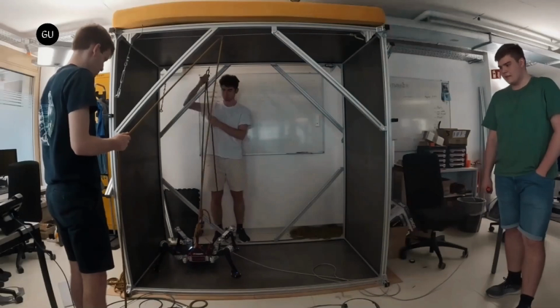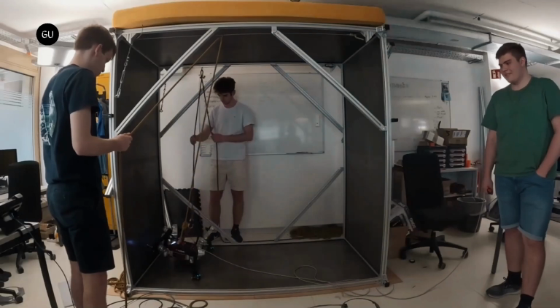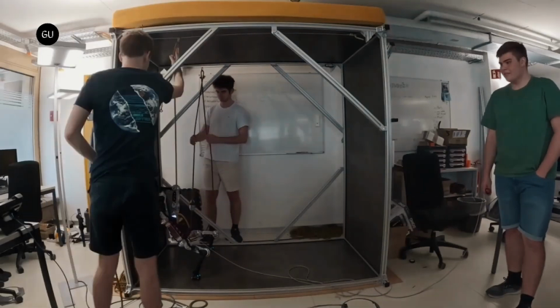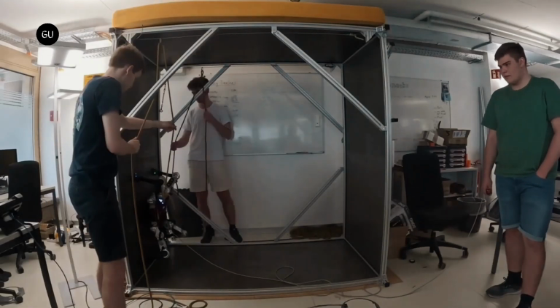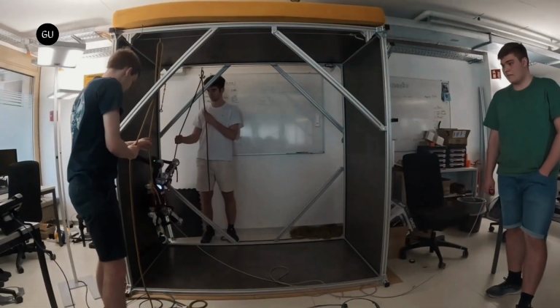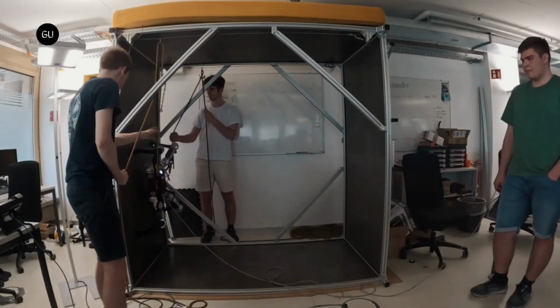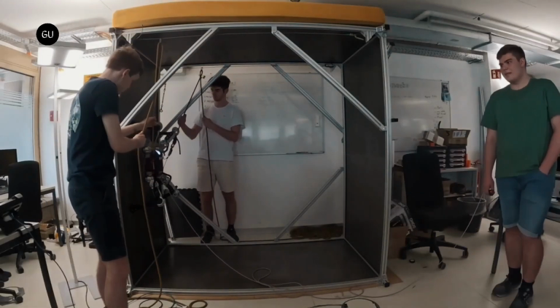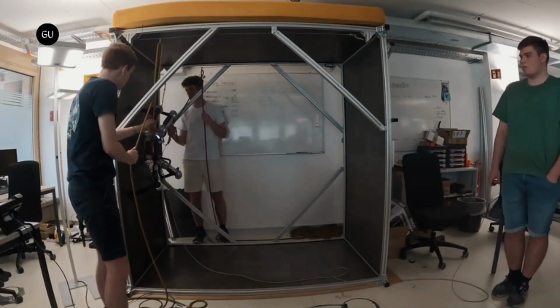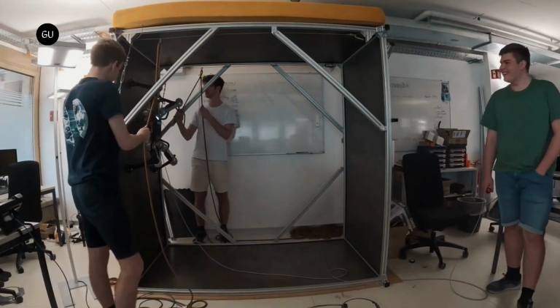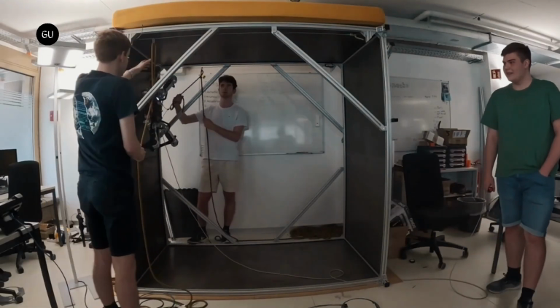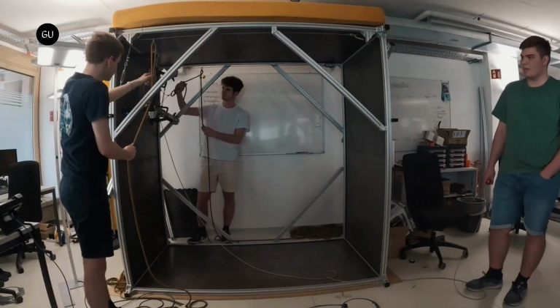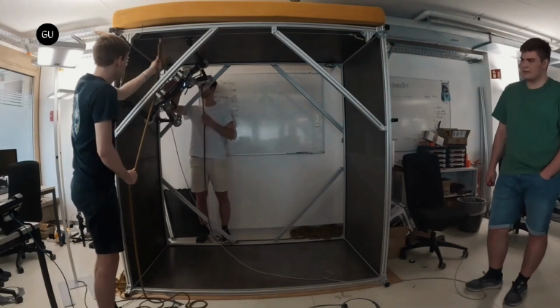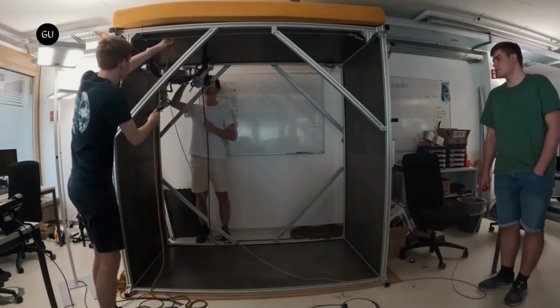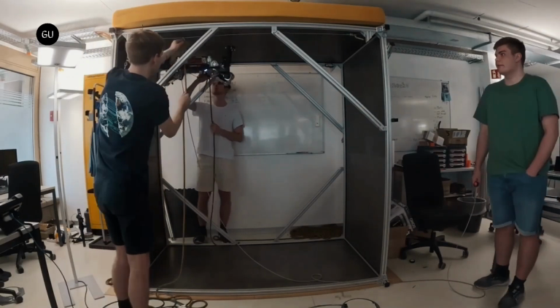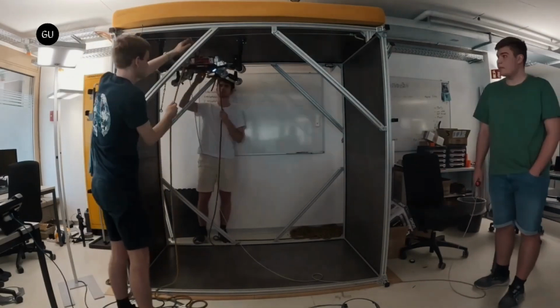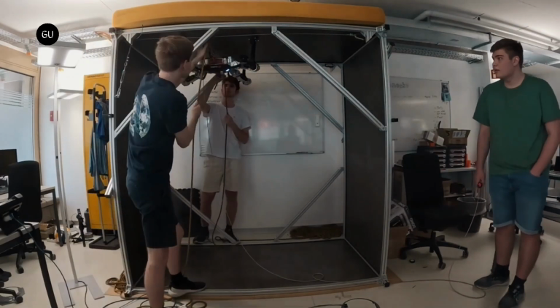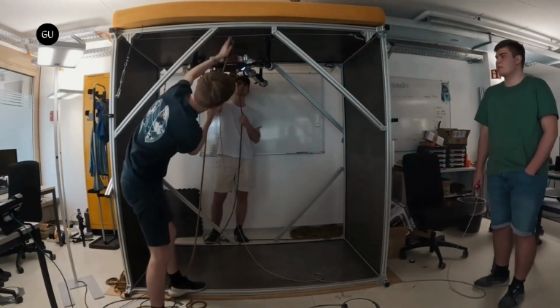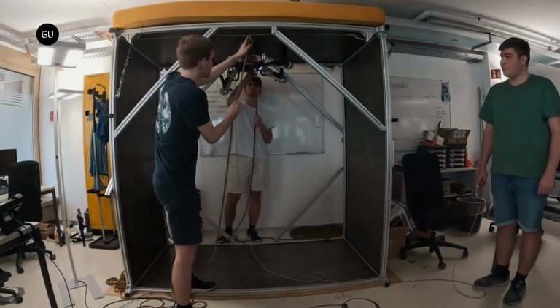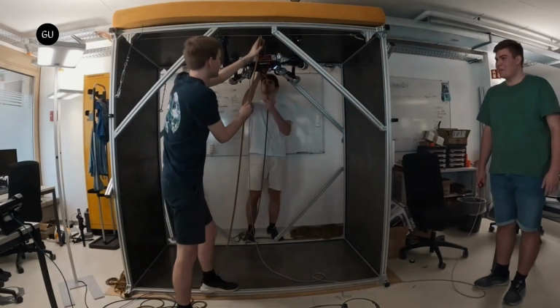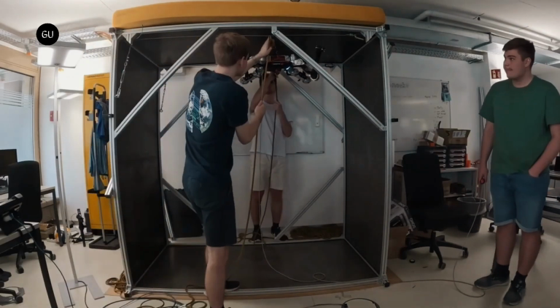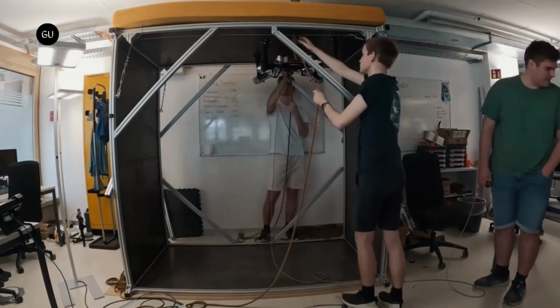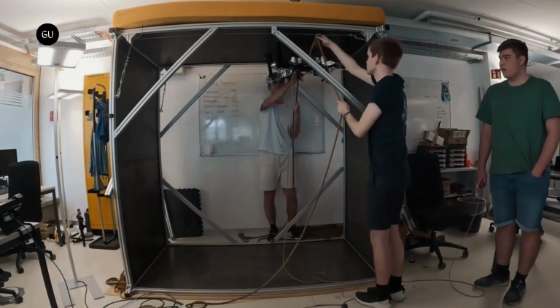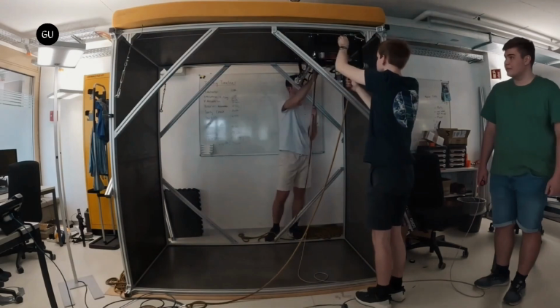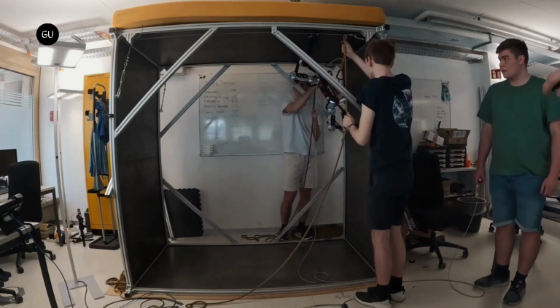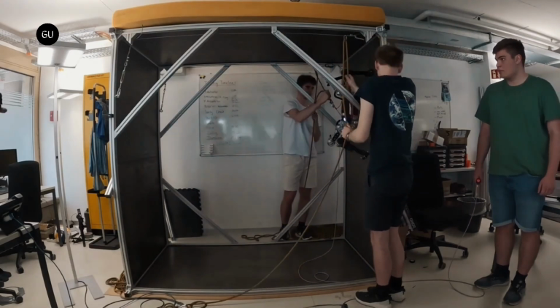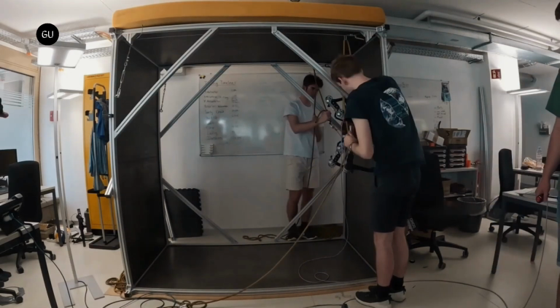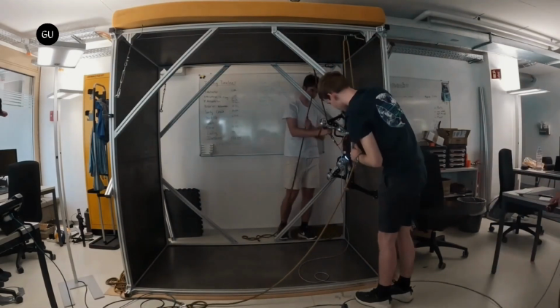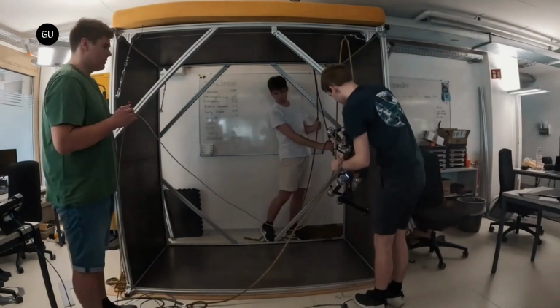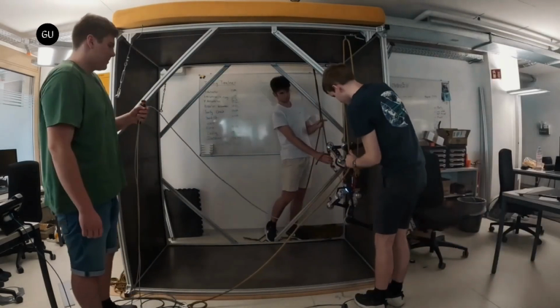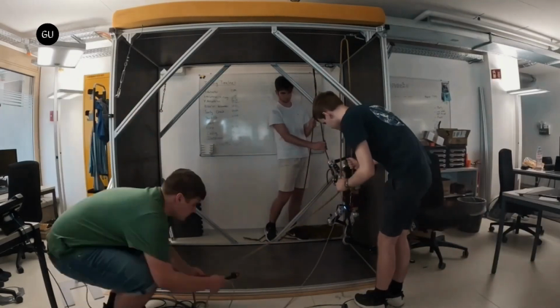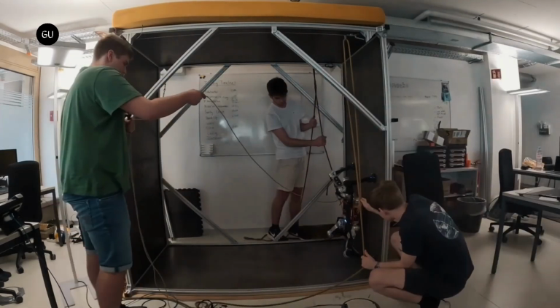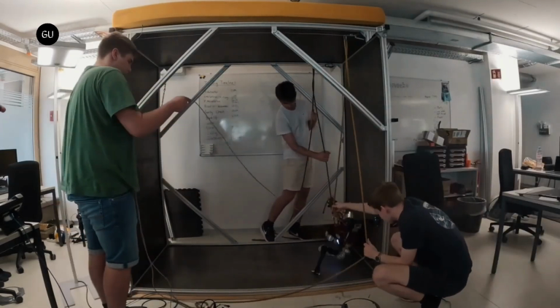That's where the magnetic-footed Magneco robot is intended to come in. Created by a team of eight engineering bachelor students at Switzerland's ETH Zurich Research Institute, the quadruped robot is inspired by the wall and ceiling climbing capabilities of the gecko.